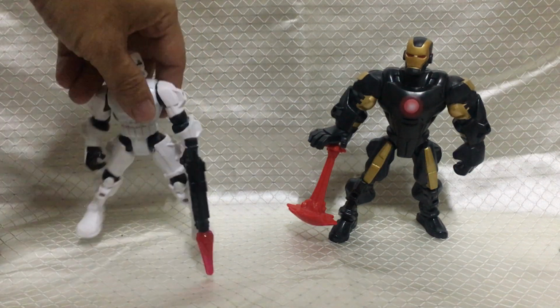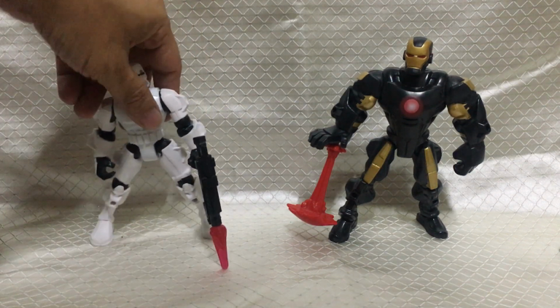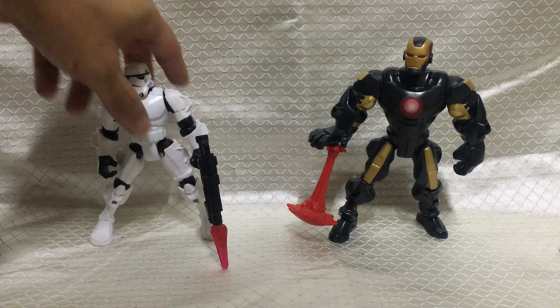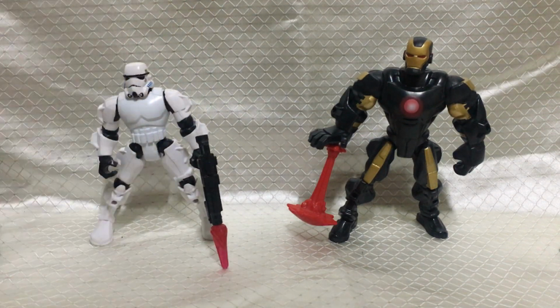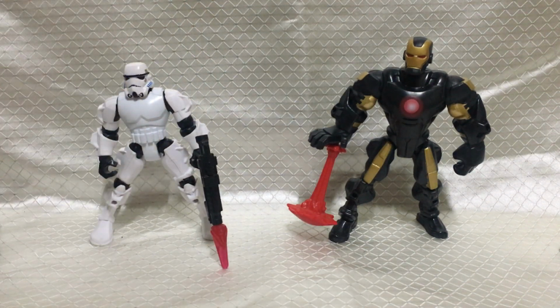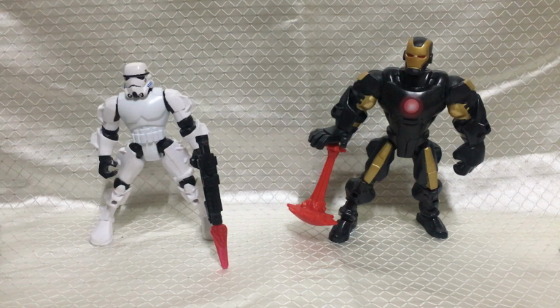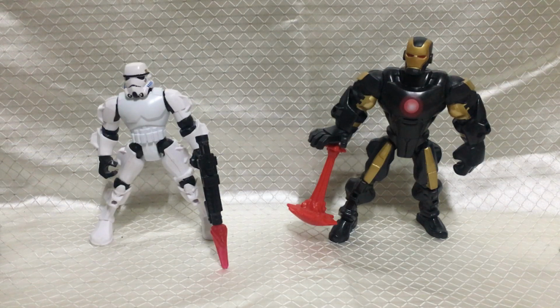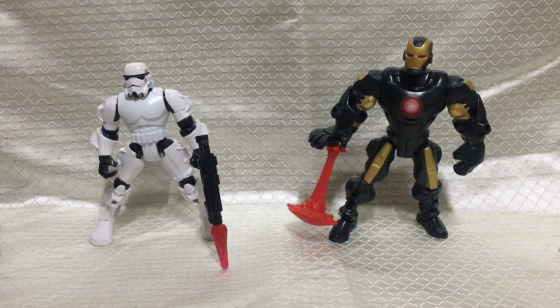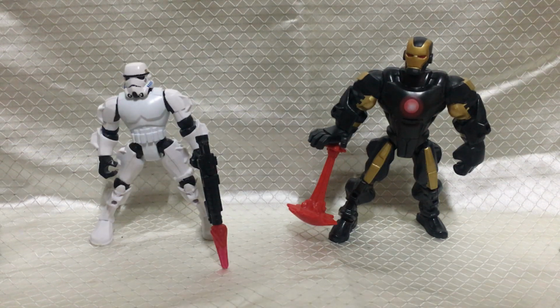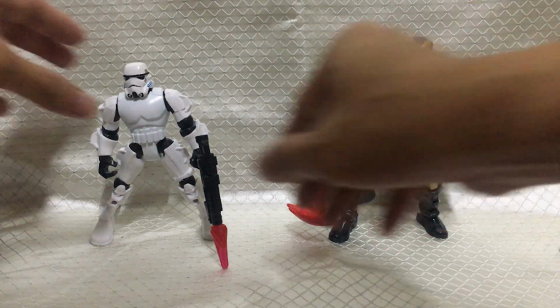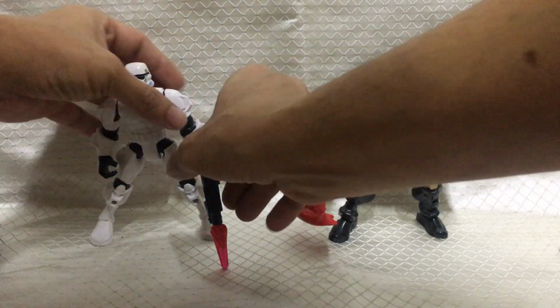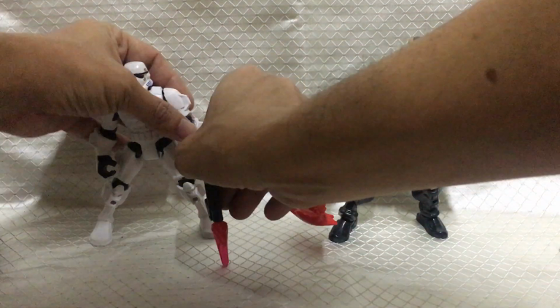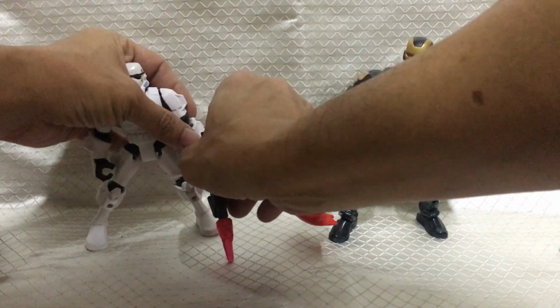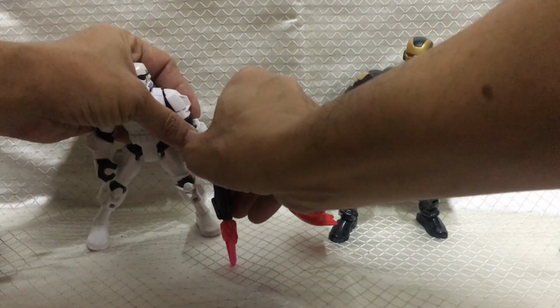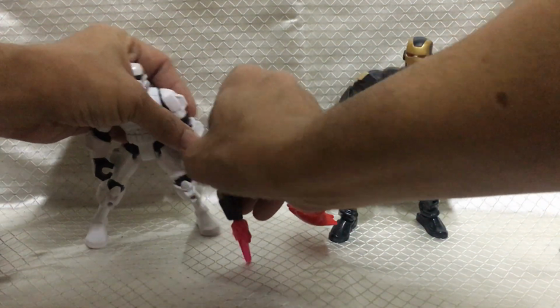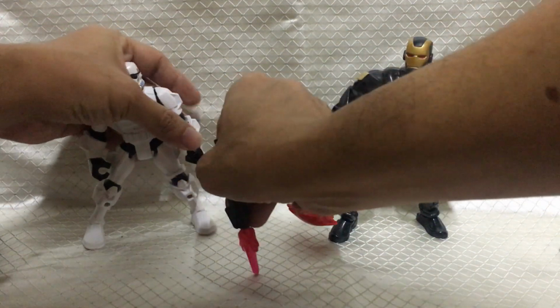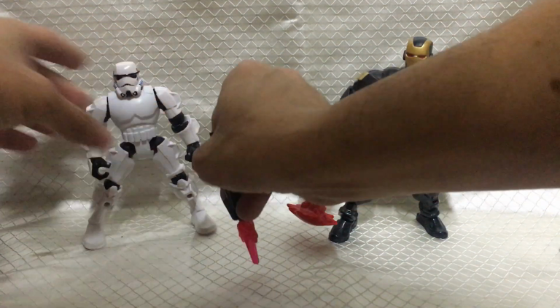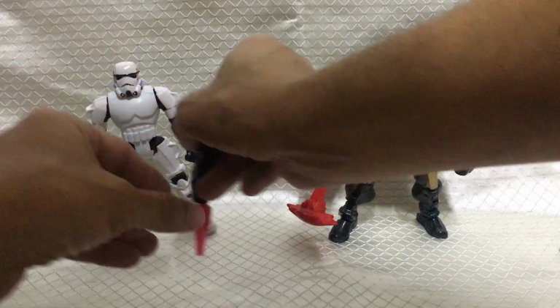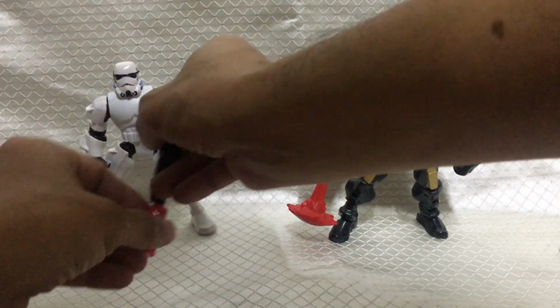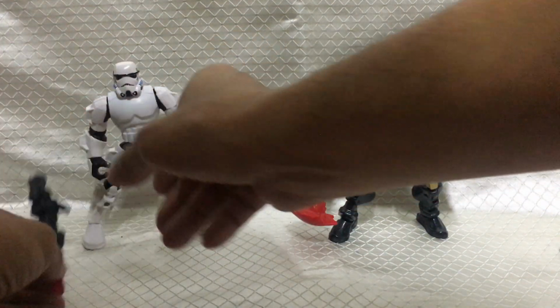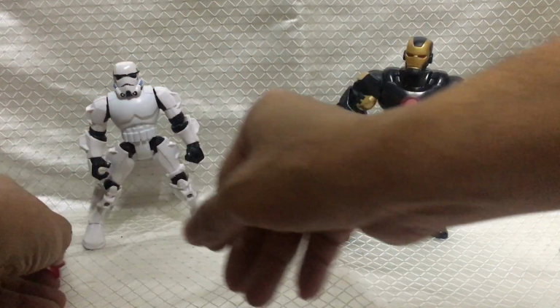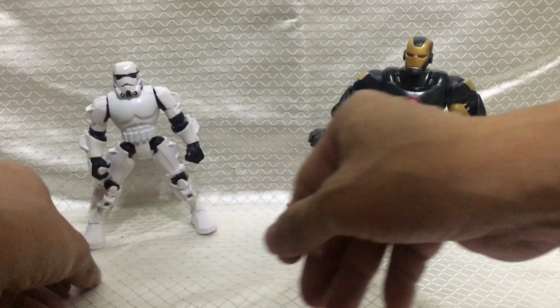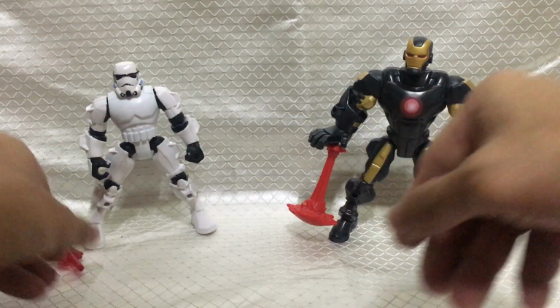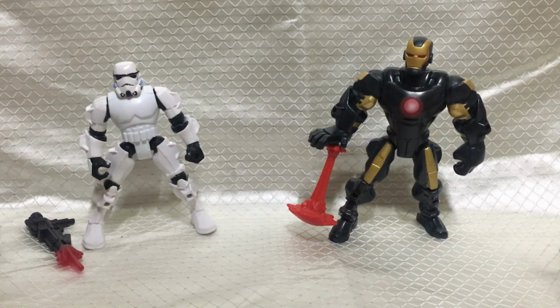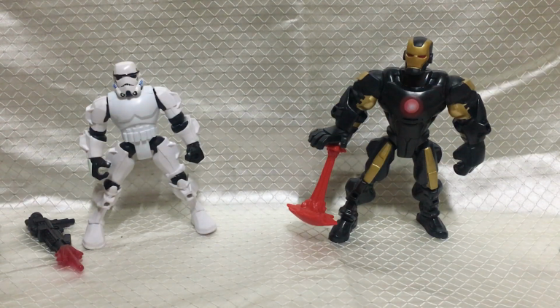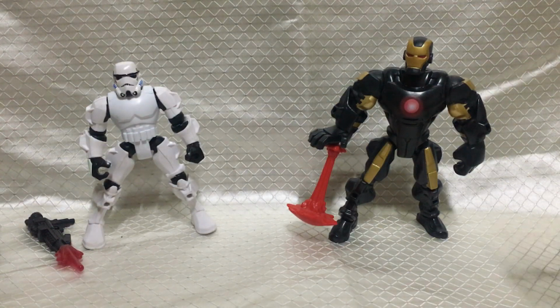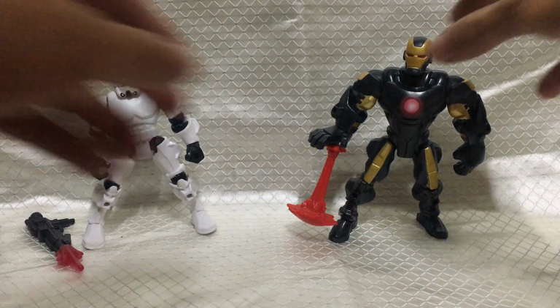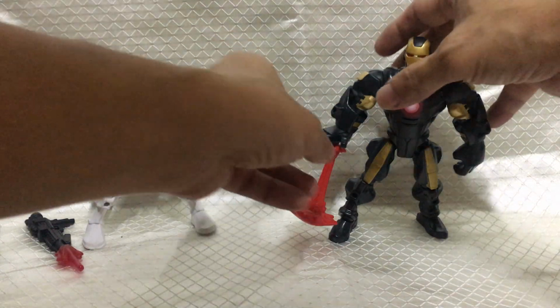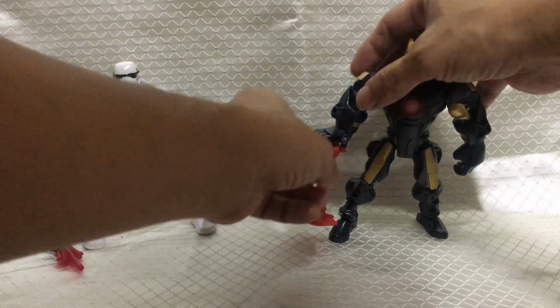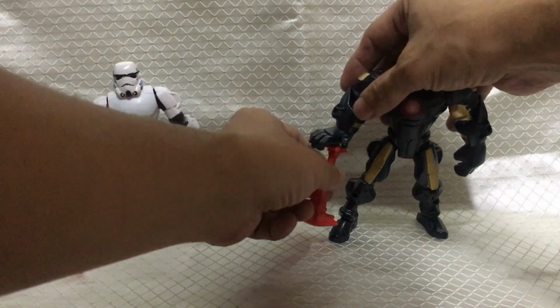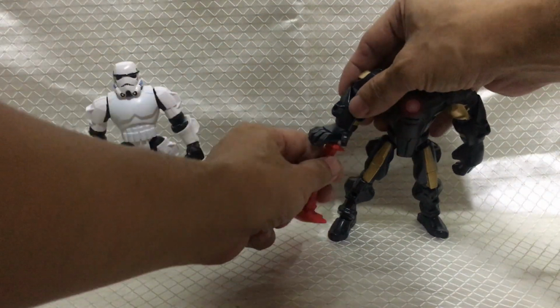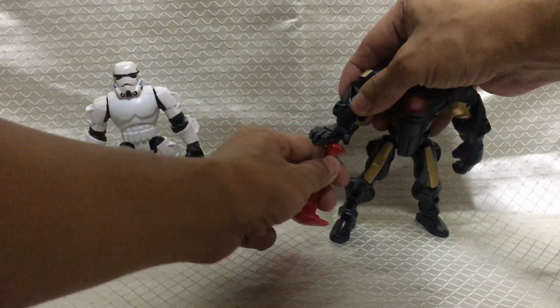Let's take off their accessories for a while. Take this off from Stormtrooper — his rifle — and the repulsor blast ray from Iron Man.